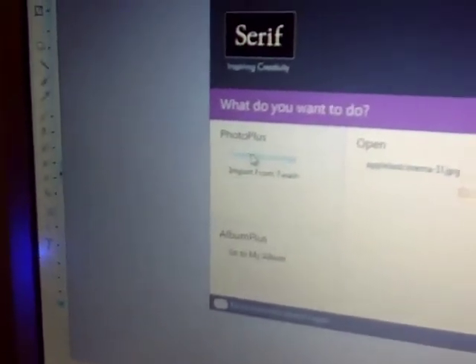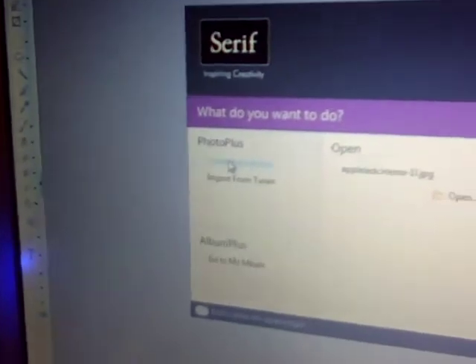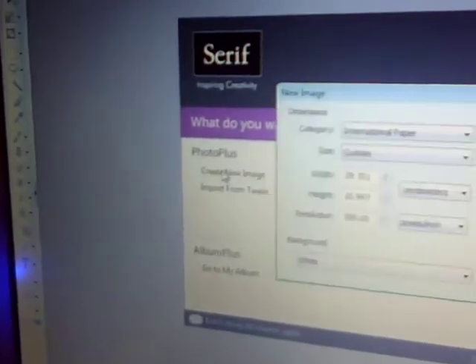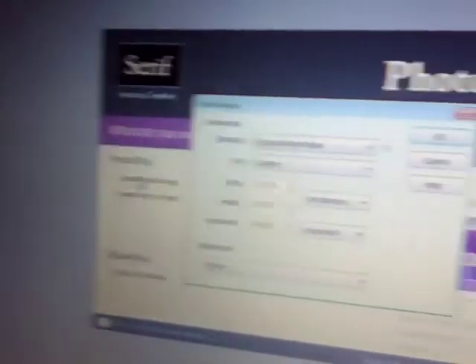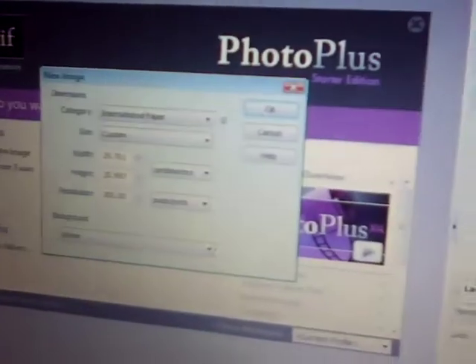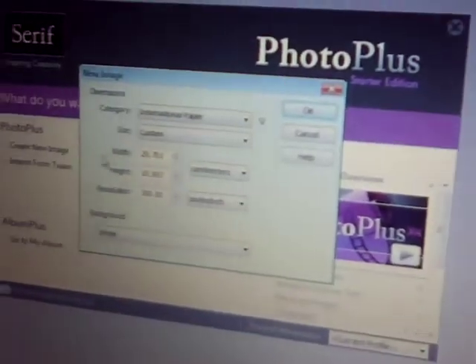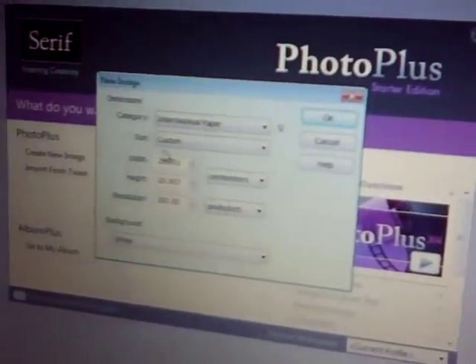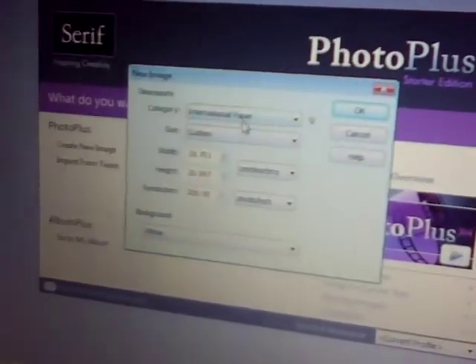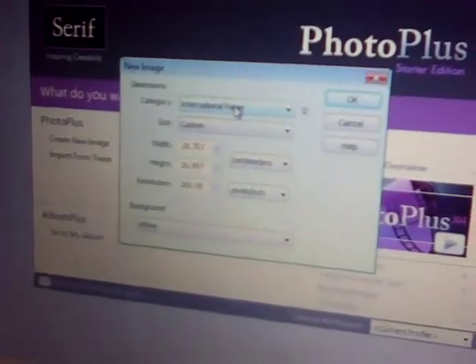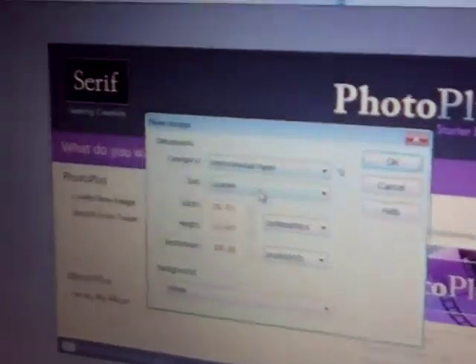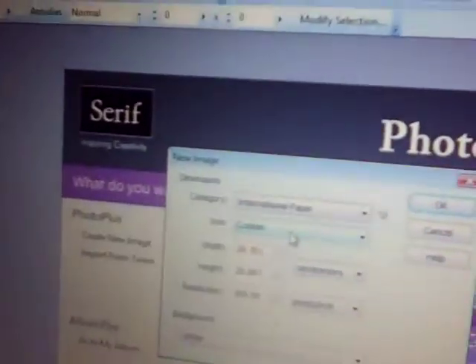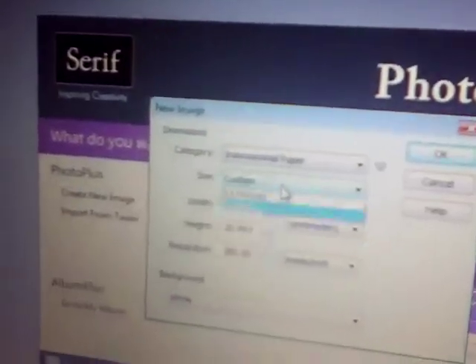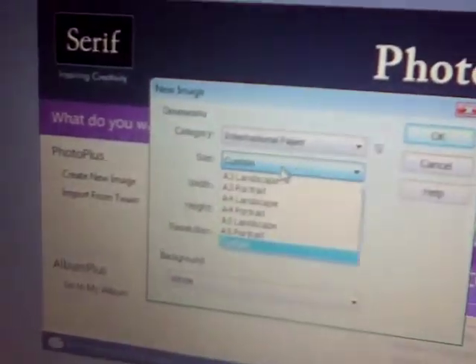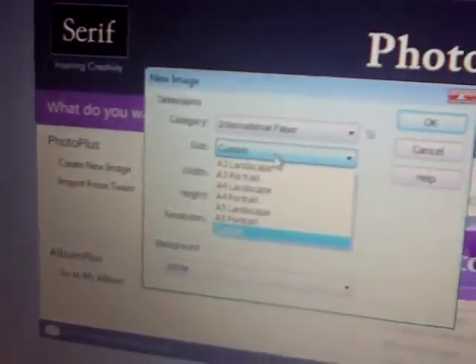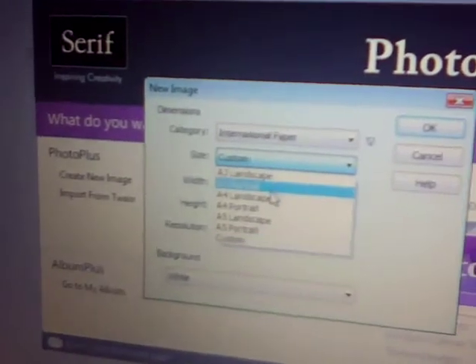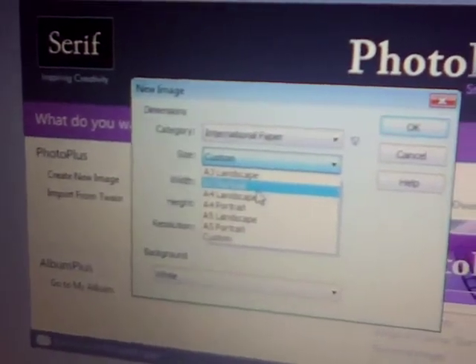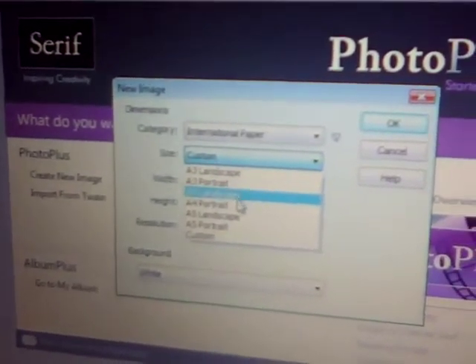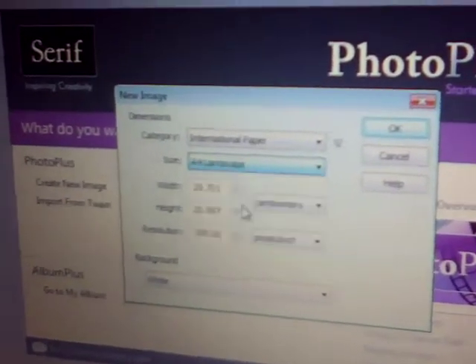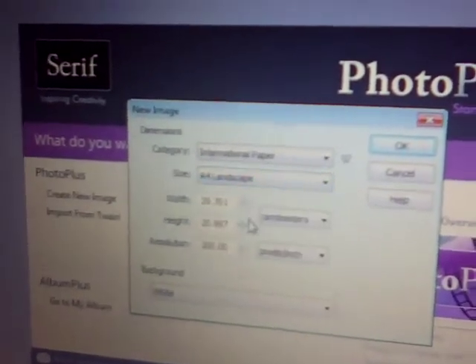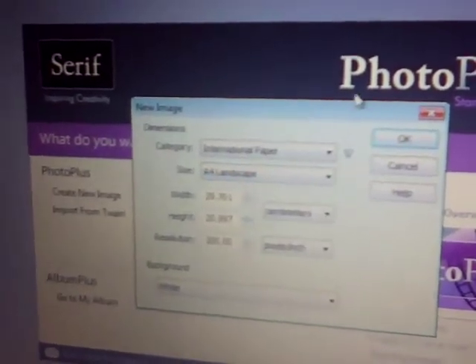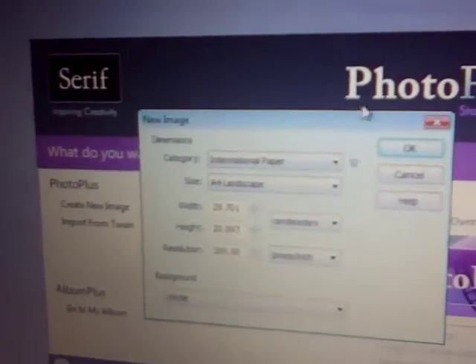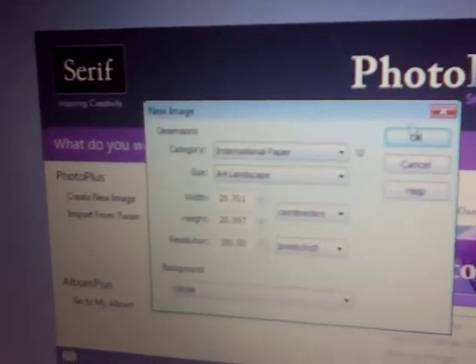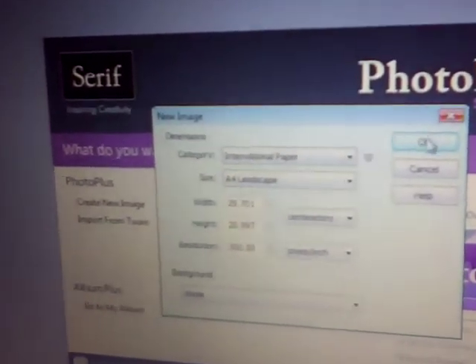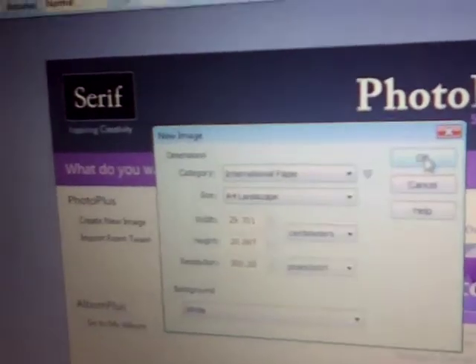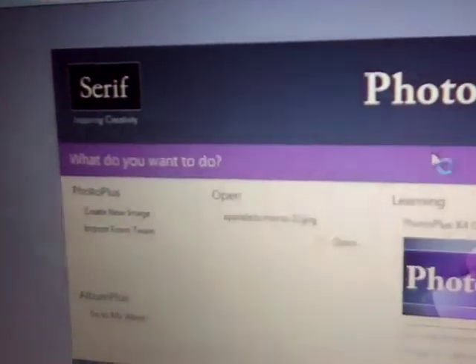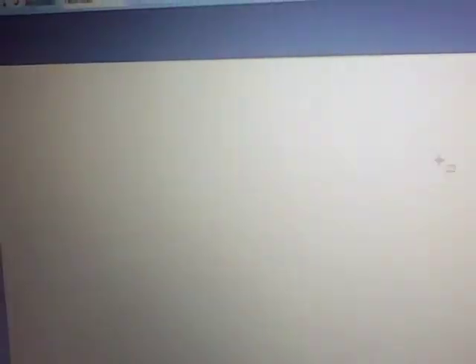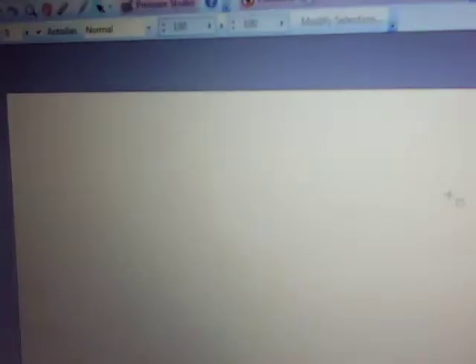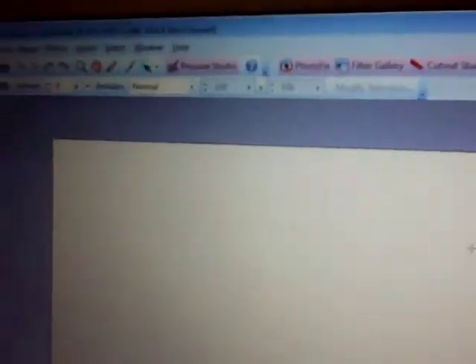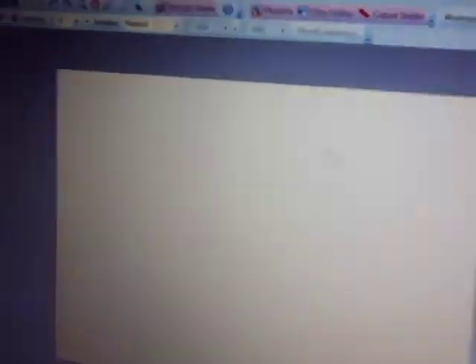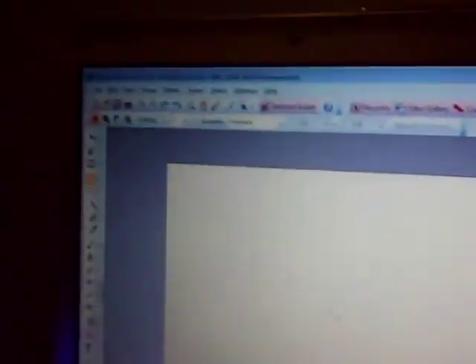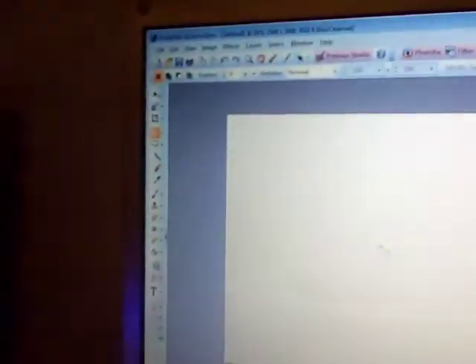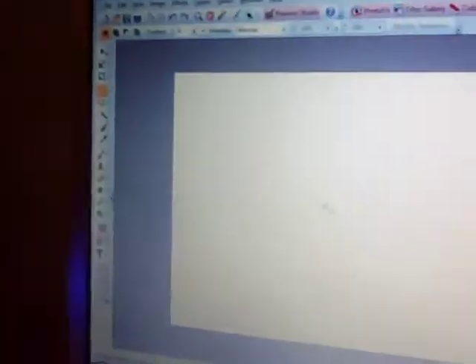So what you want to do is you just want to go and create a project, and I will show you me using it. So I'll just show you the size — I'll do A4 landscape and just press. Okay, now this is more or less Photoshop.